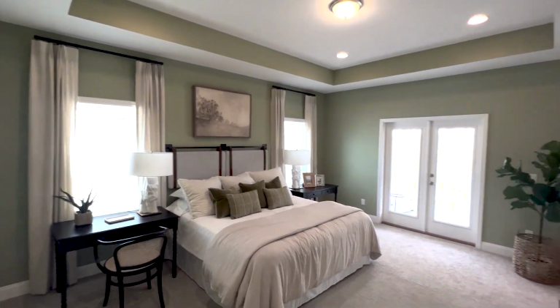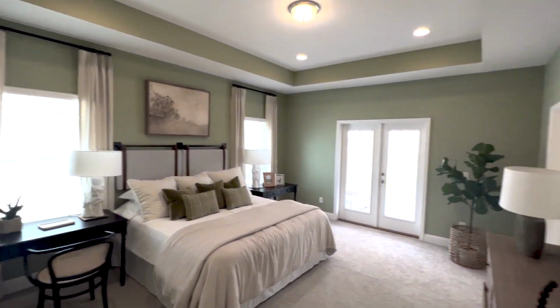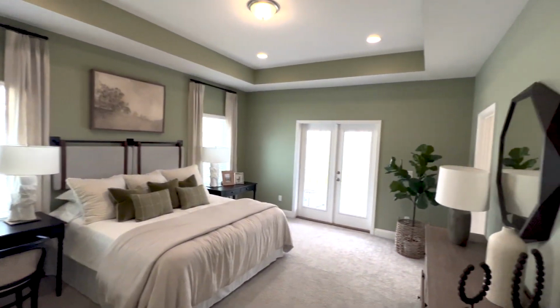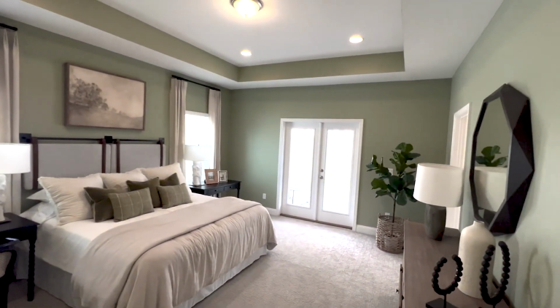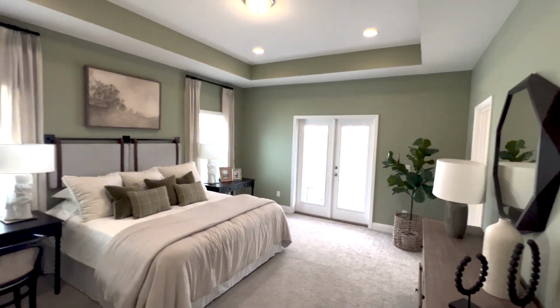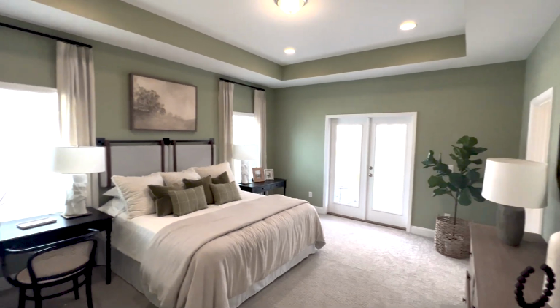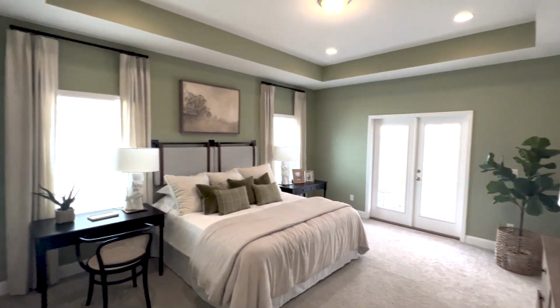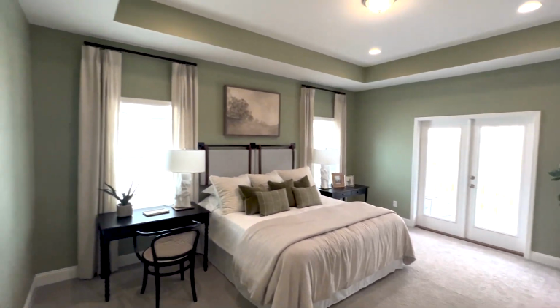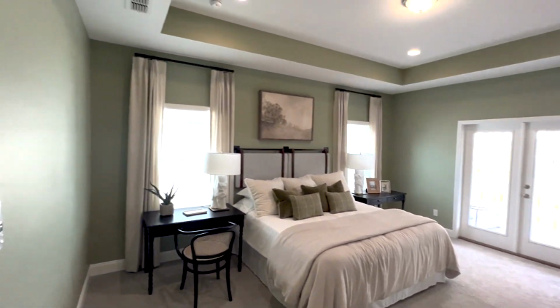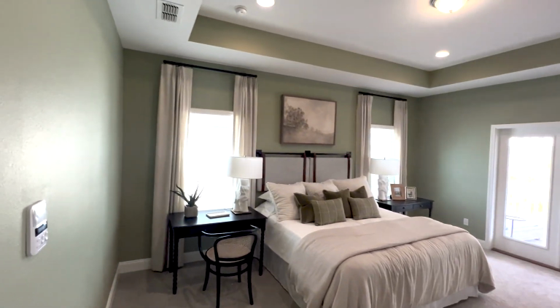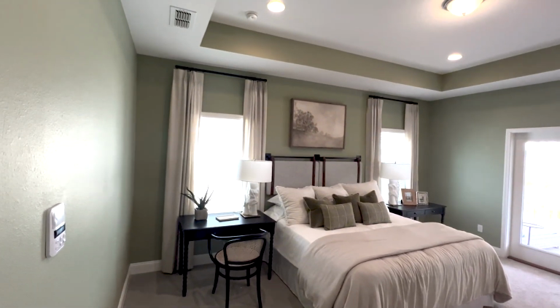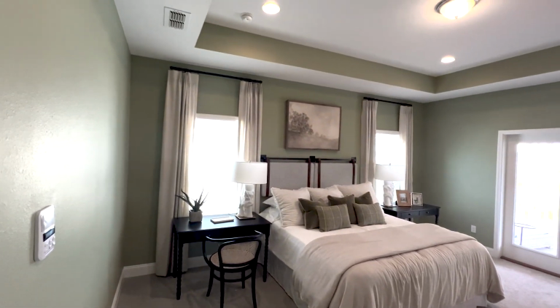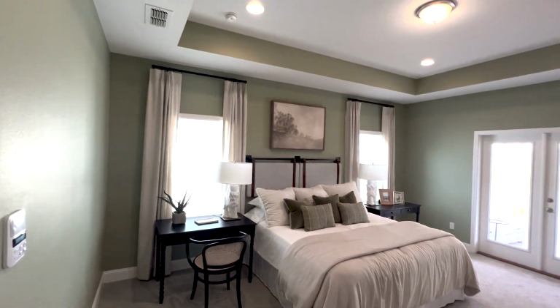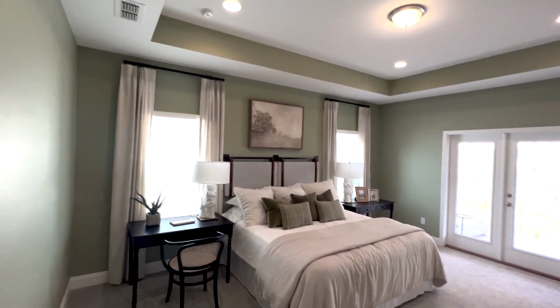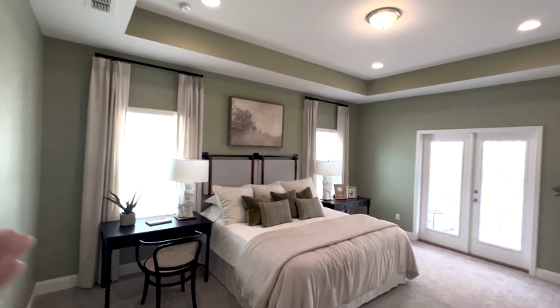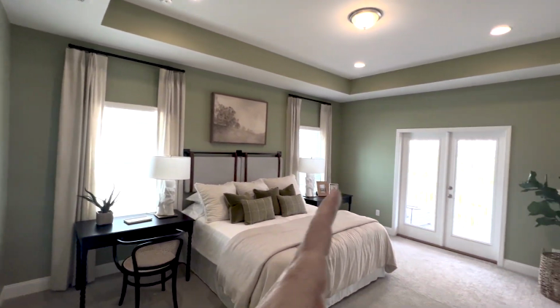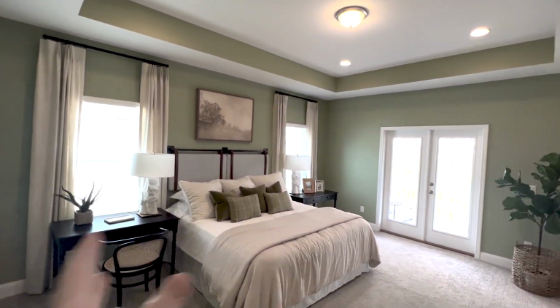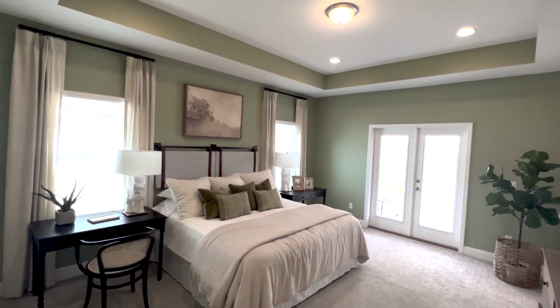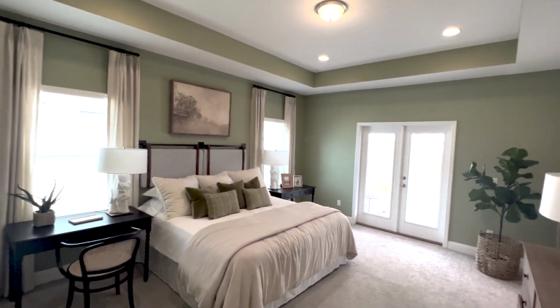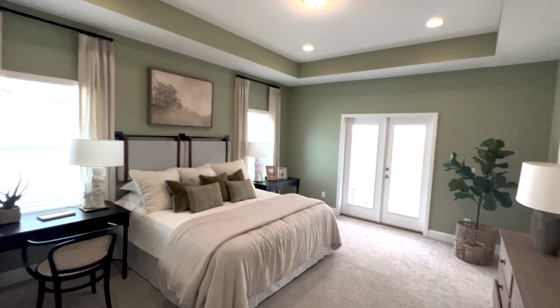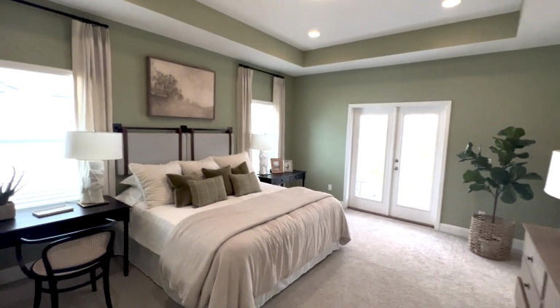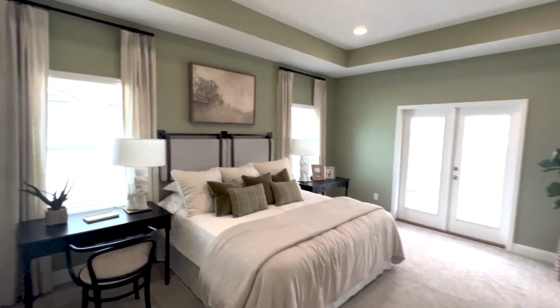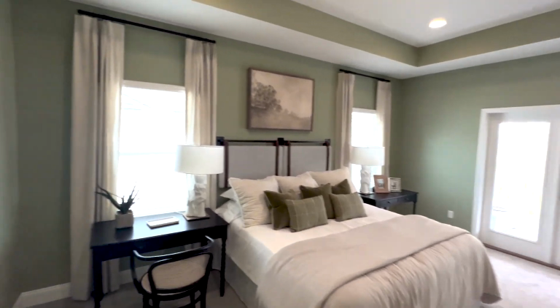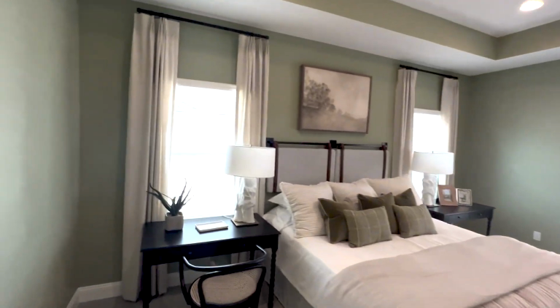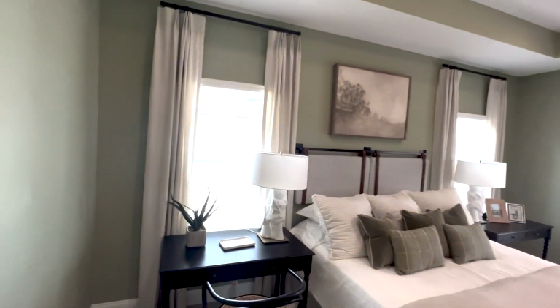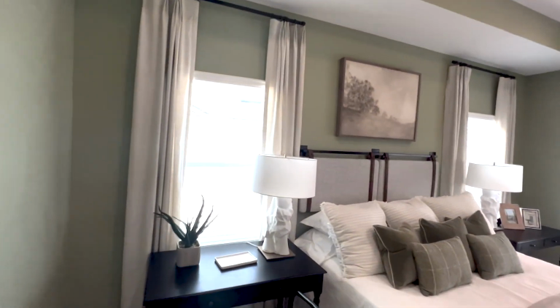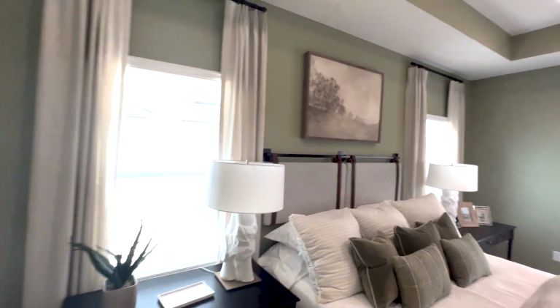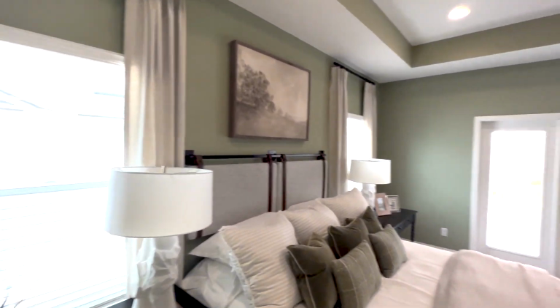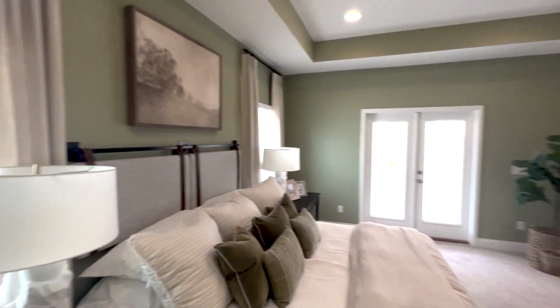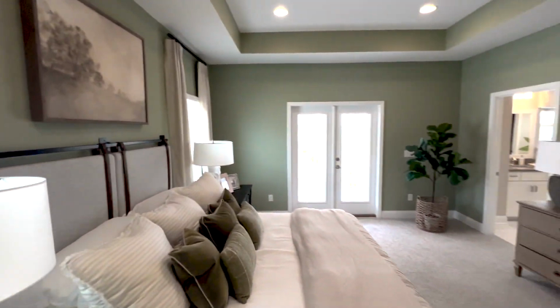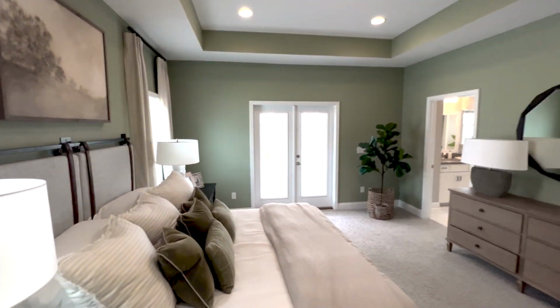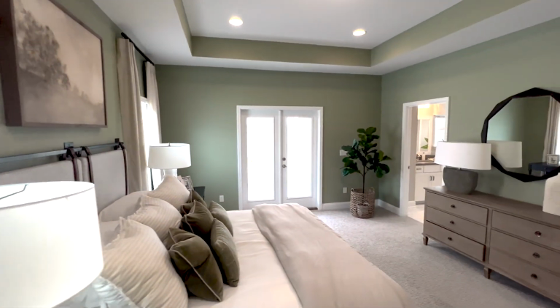This is a larger than usual master suite — plenty of space where you don't feel like you're having to sacrifice or compromise.